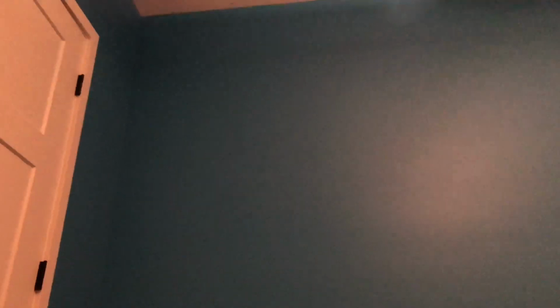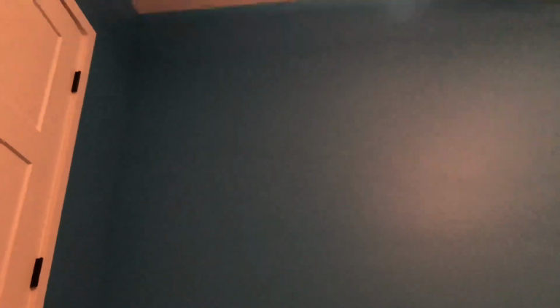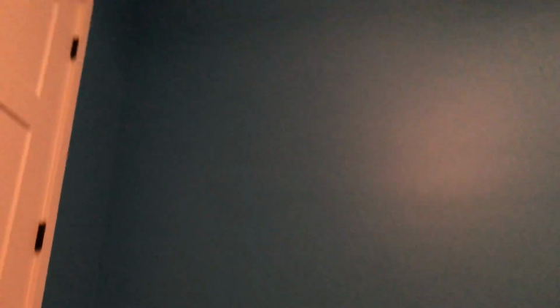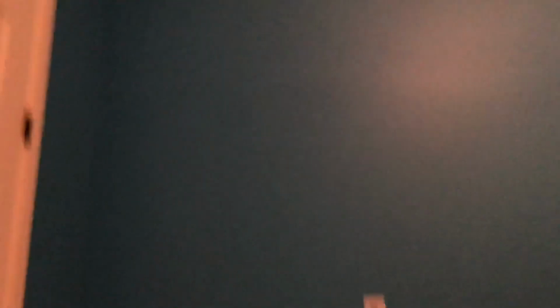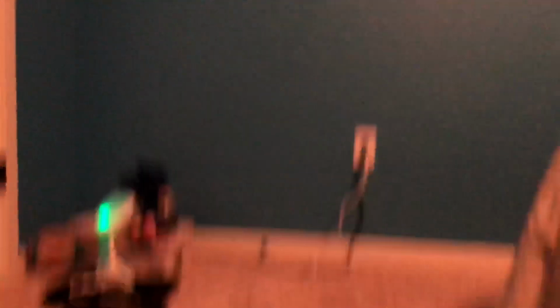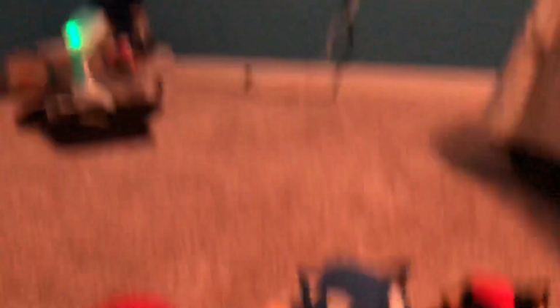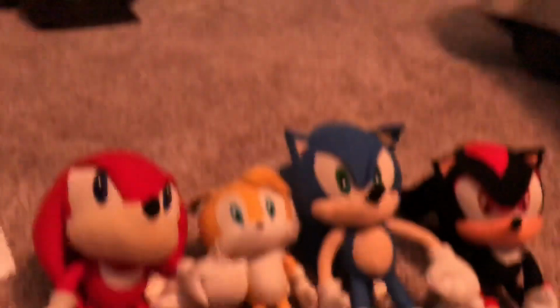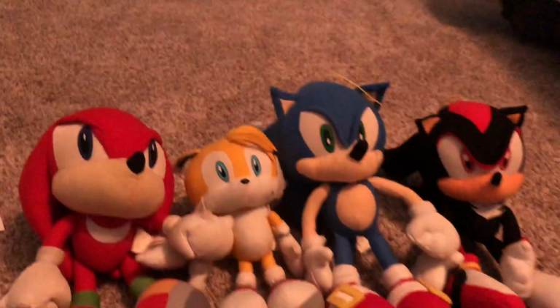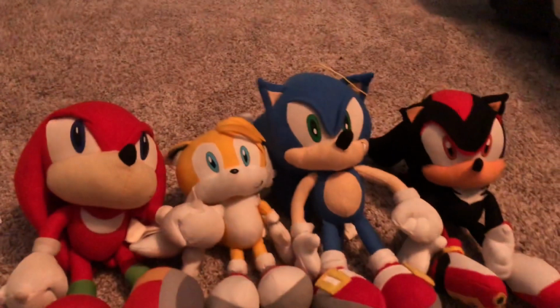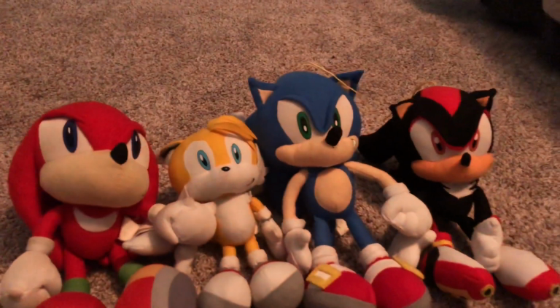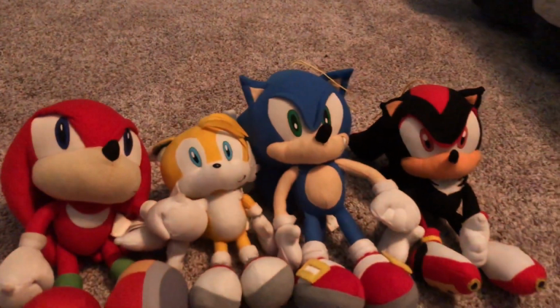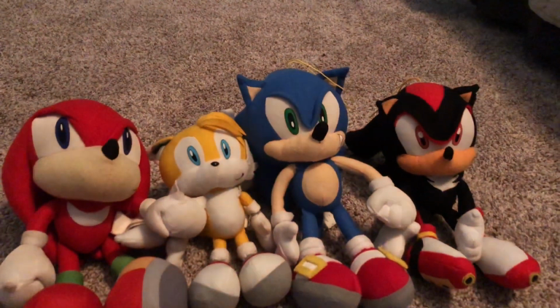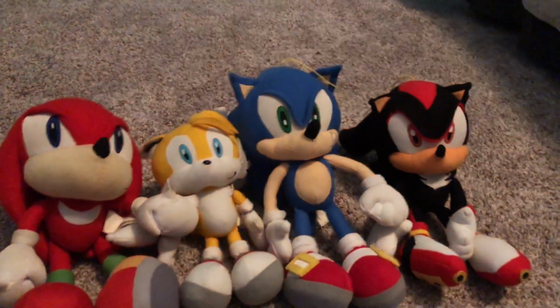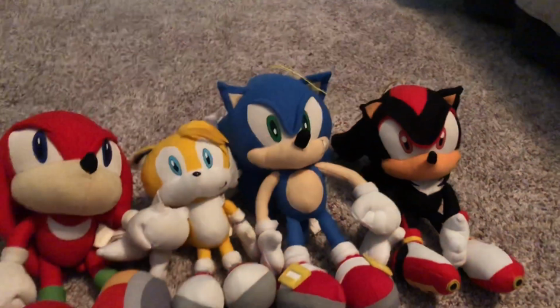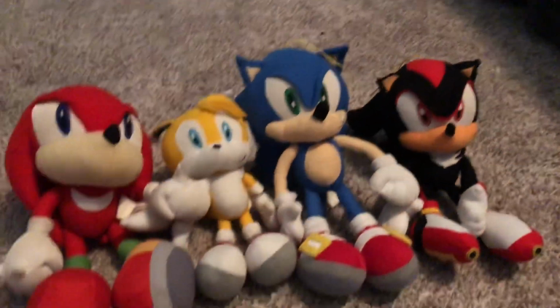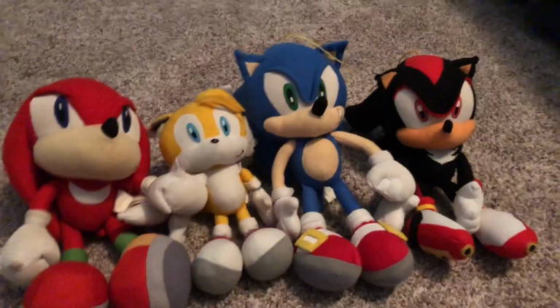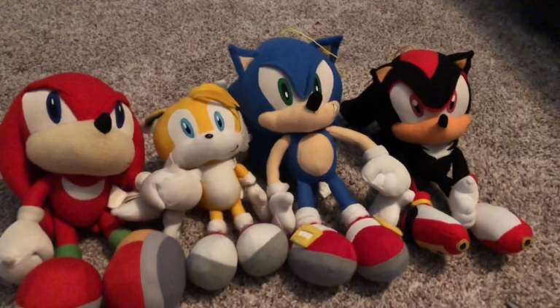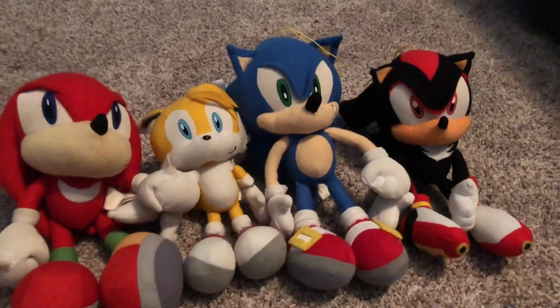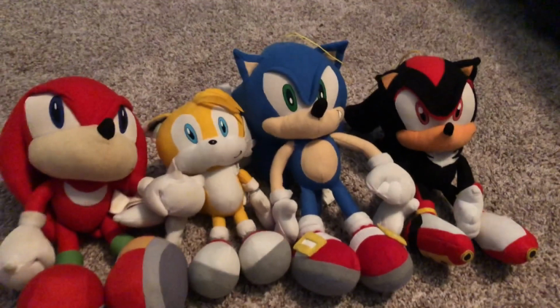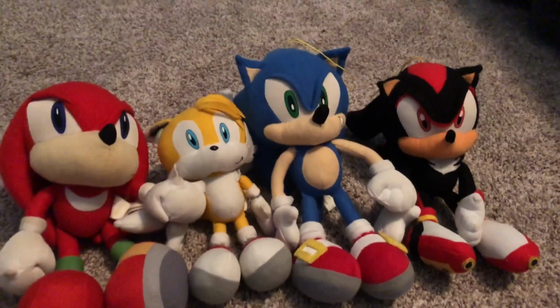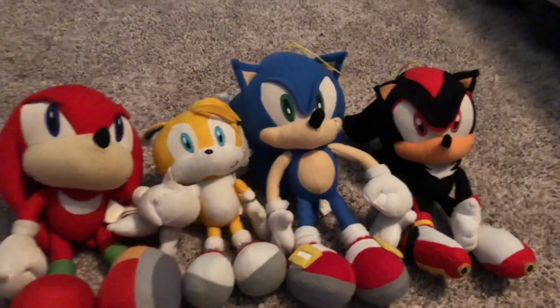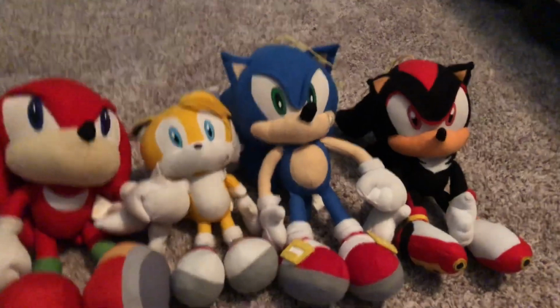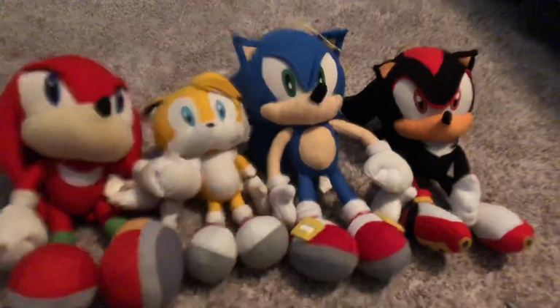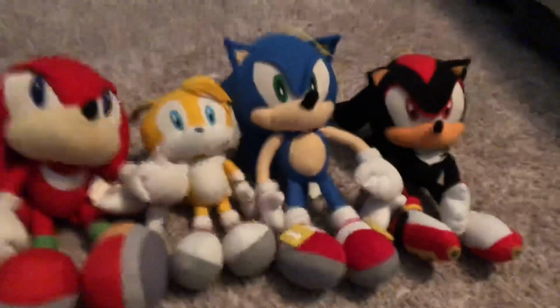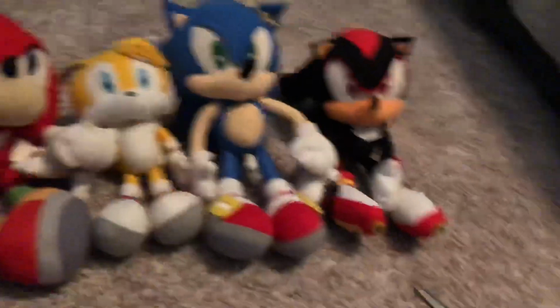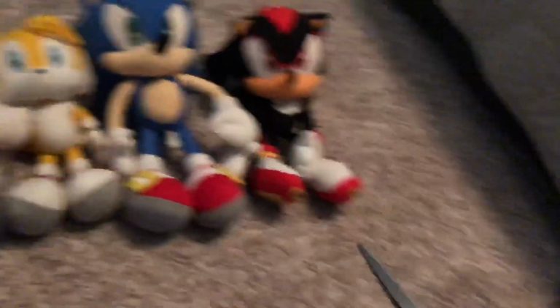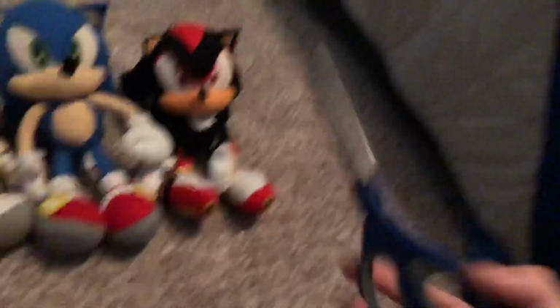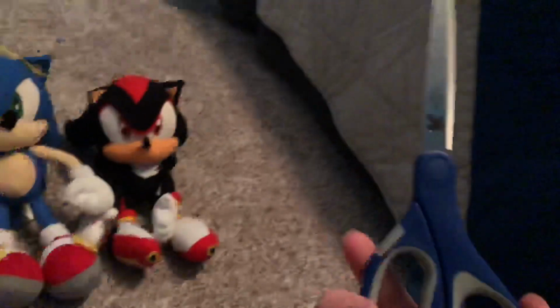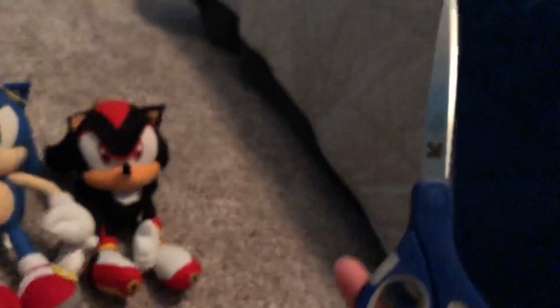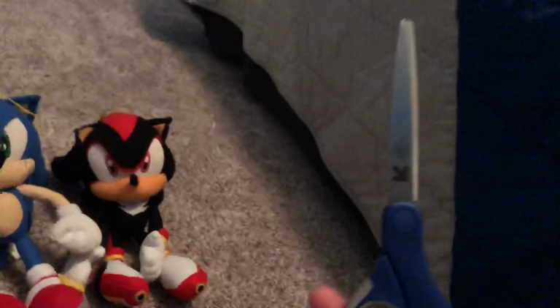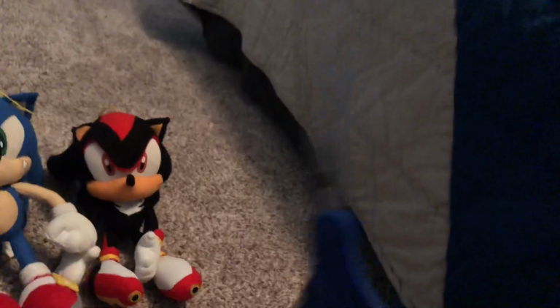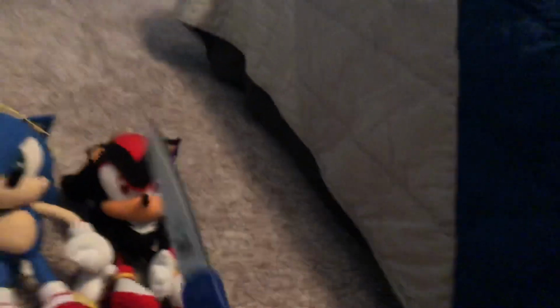Hey guys, it's your boy, Jack's Jane, Plush Man, back here with another video. Today we're going to be reviewing the Sonic X plushes. I've got my reviewing tool right here.